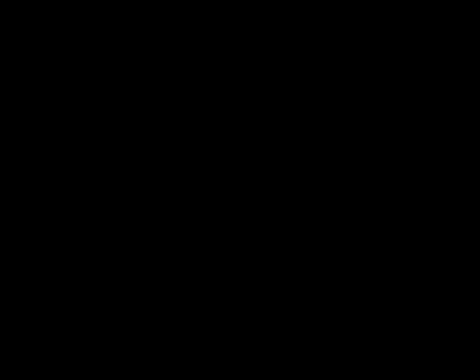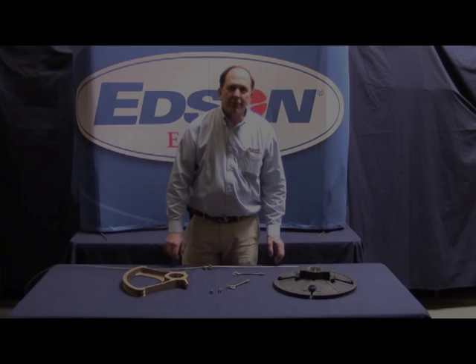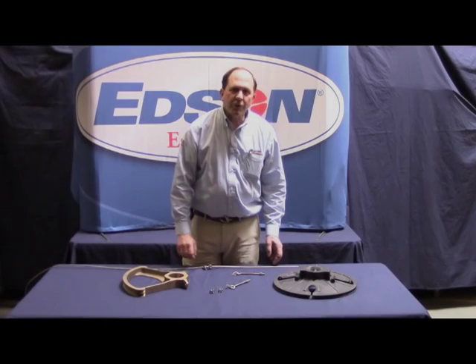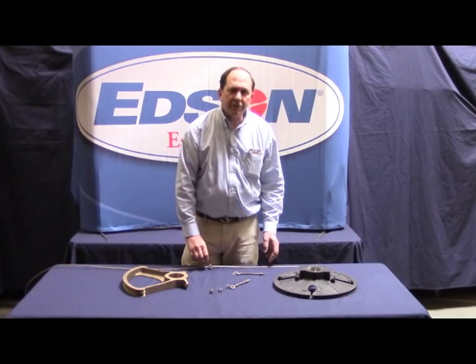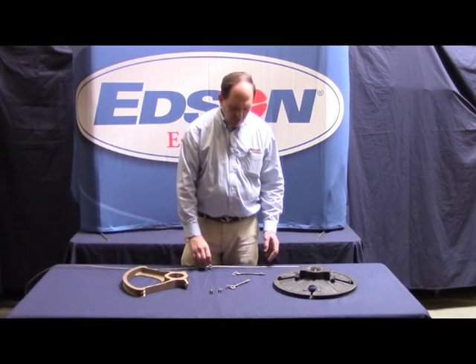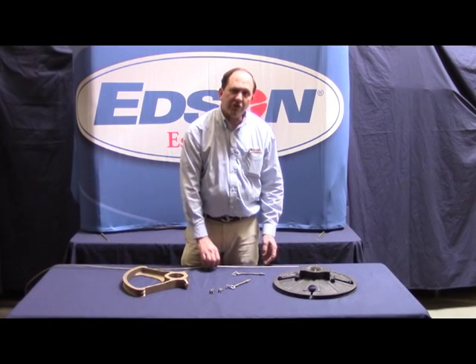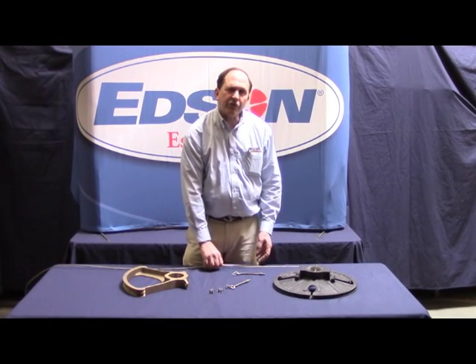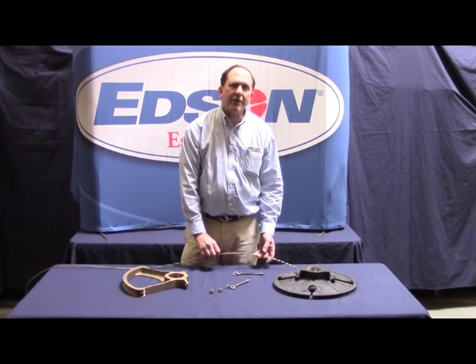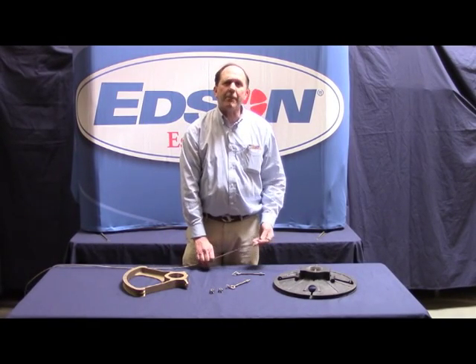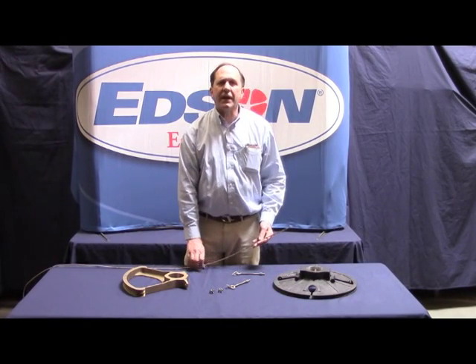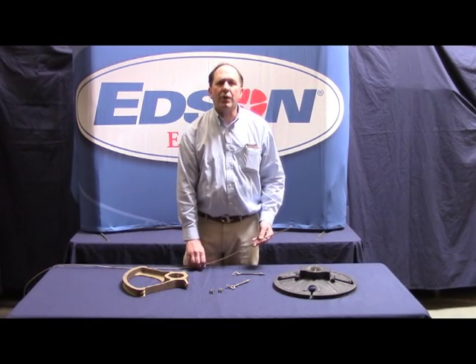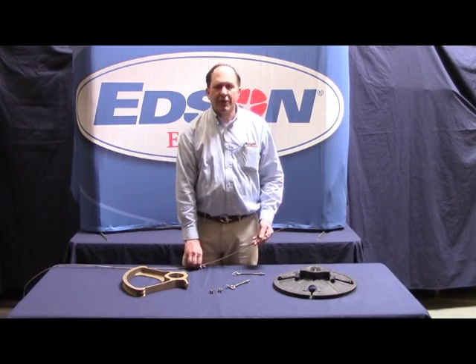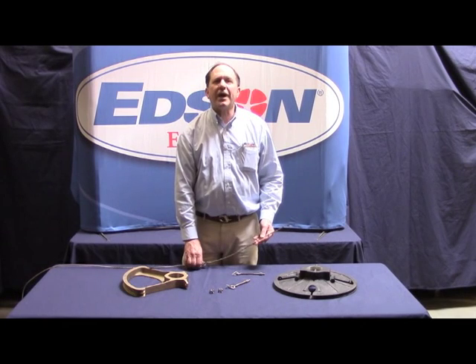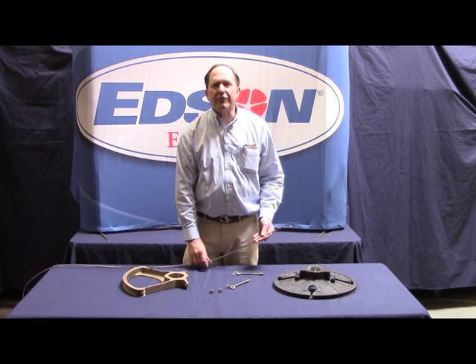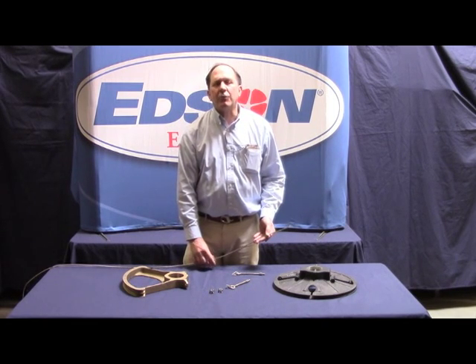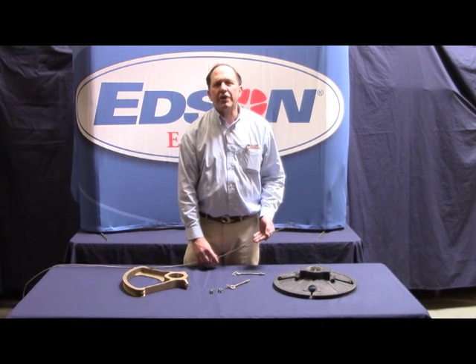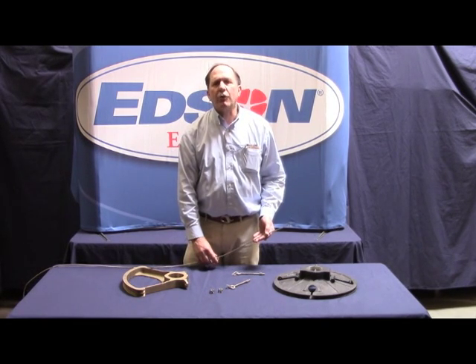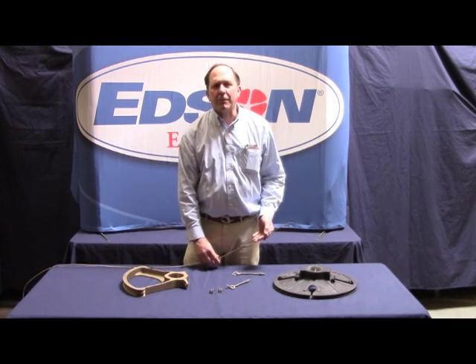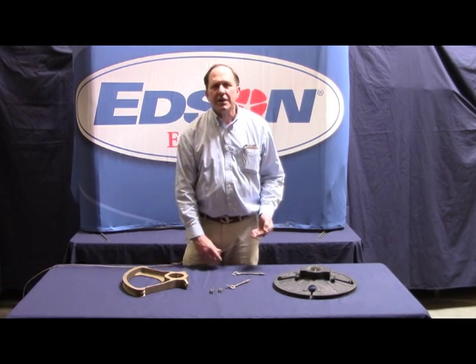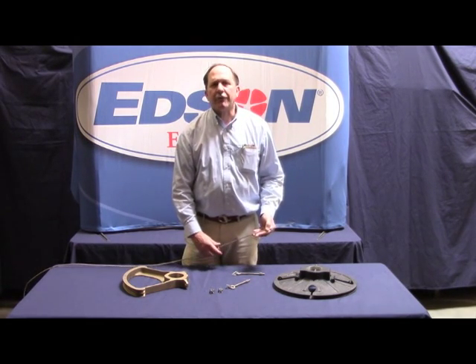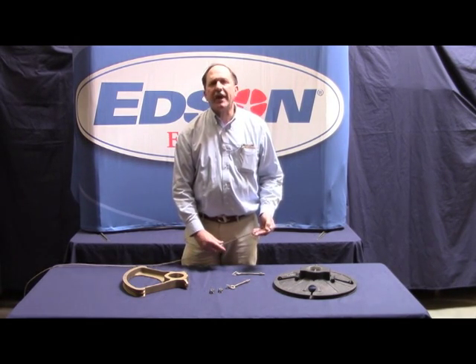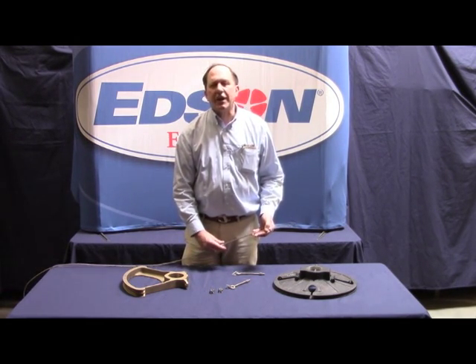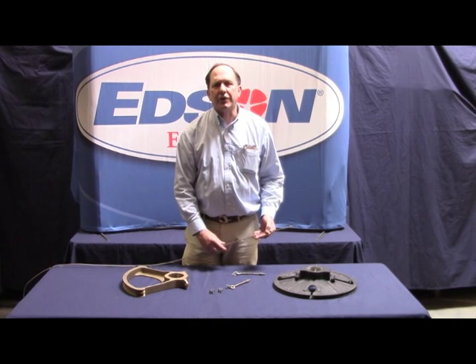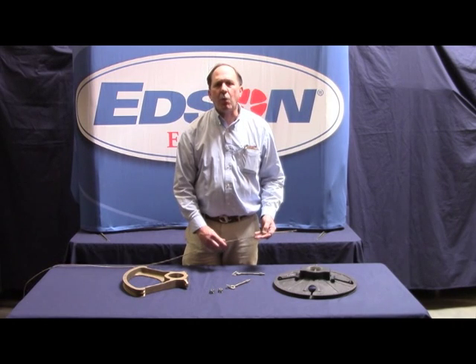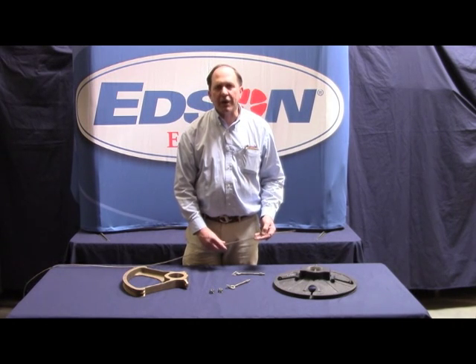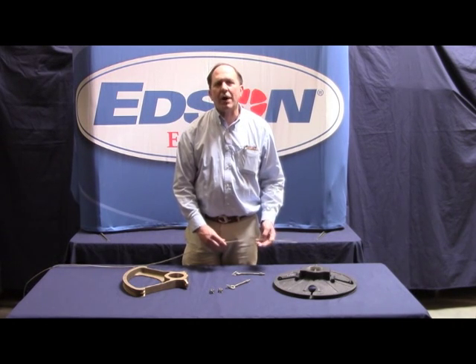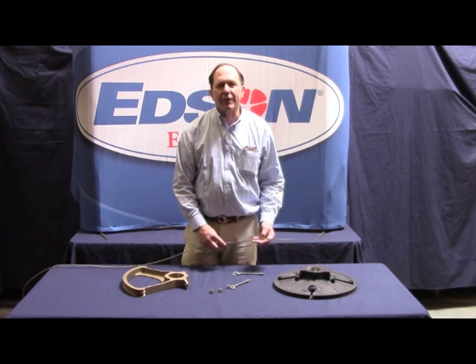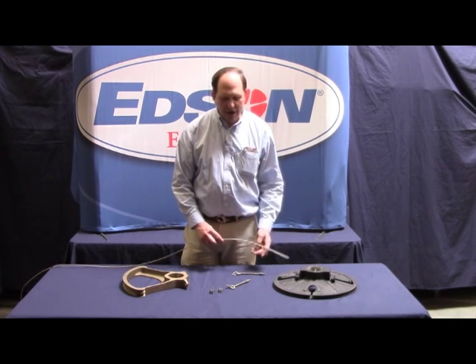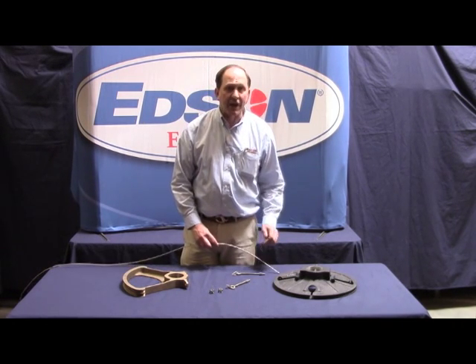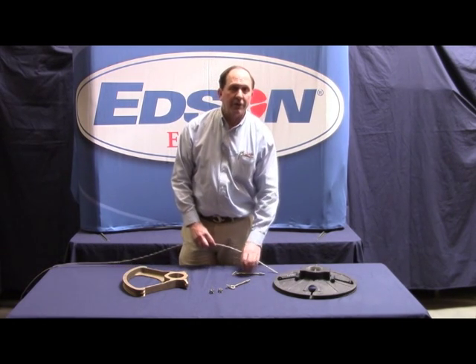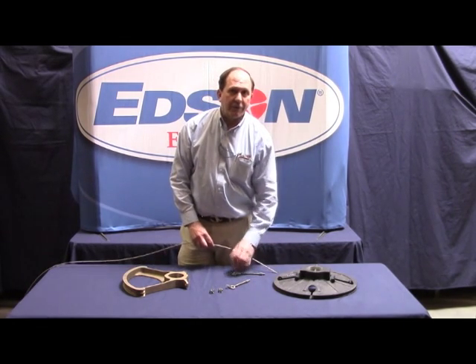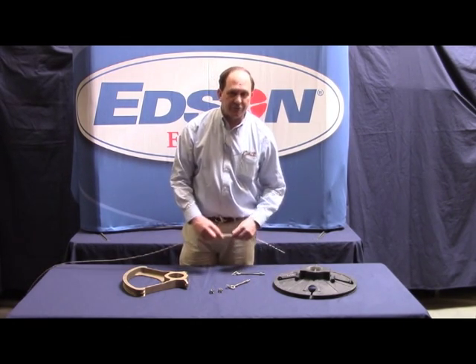Hi, my name is Will Keane from the Edson Corporation and I'm going to show you how to make up the cable — the rudder post end of the chain and wire rope assembly for the tensioning of the wire at the quadrant or radial drive wheel end of the steering system.